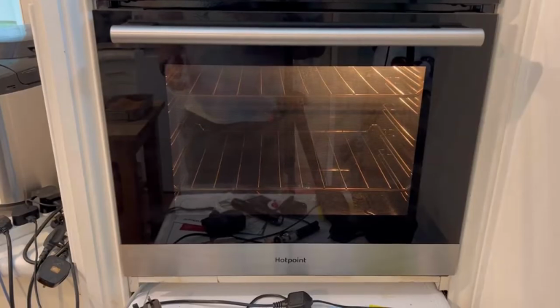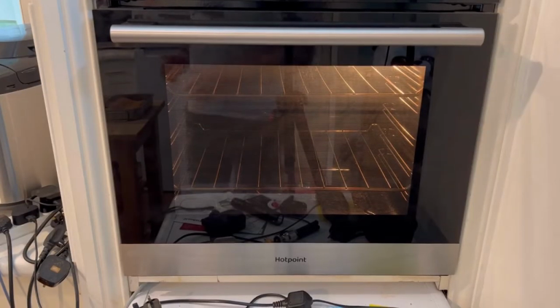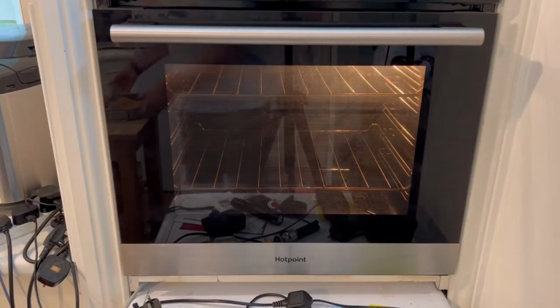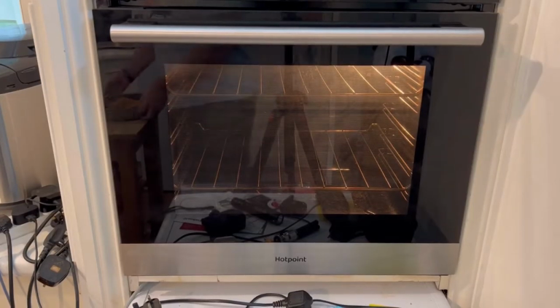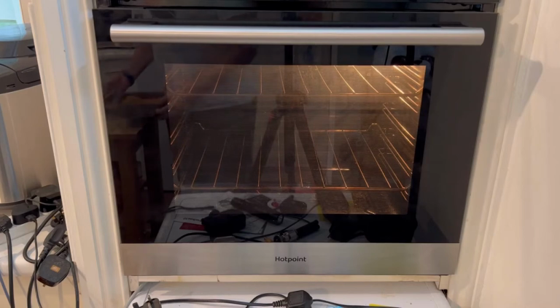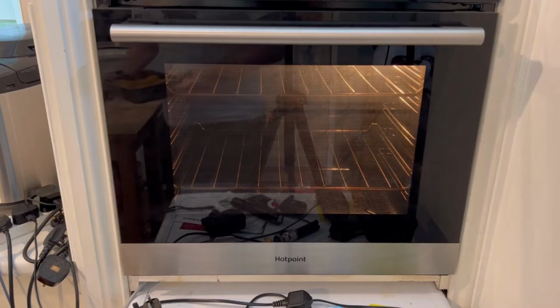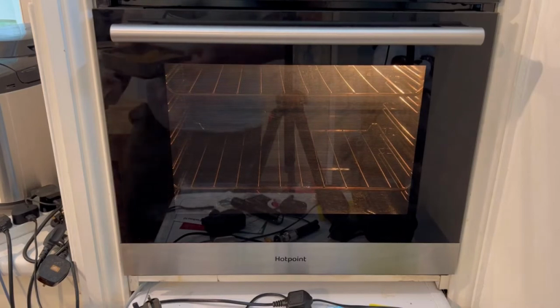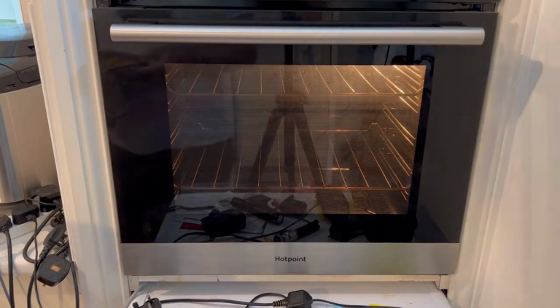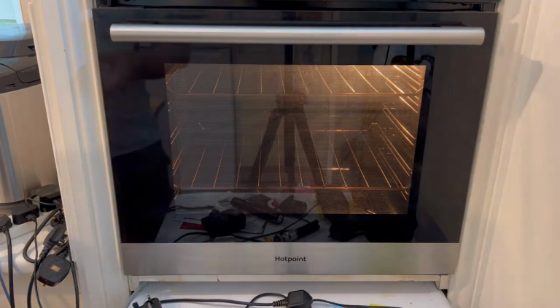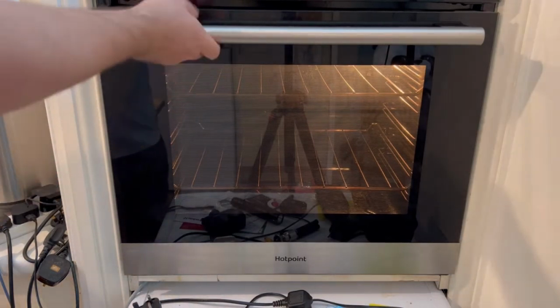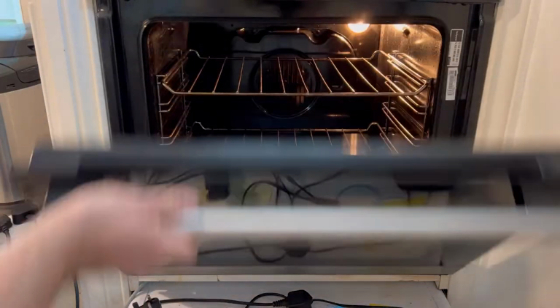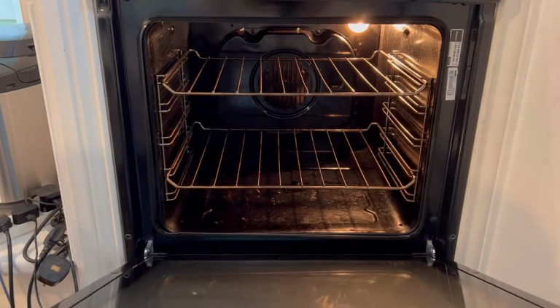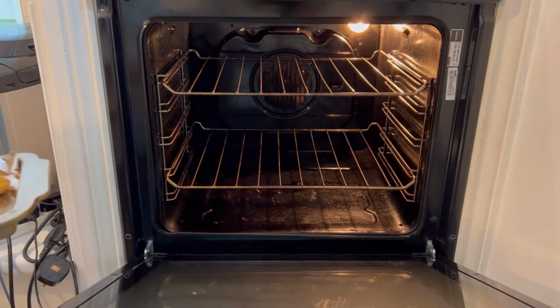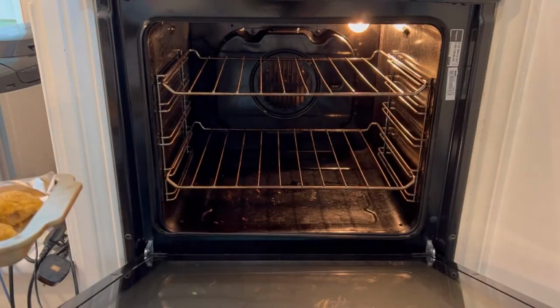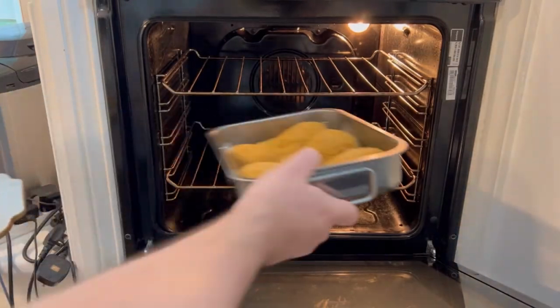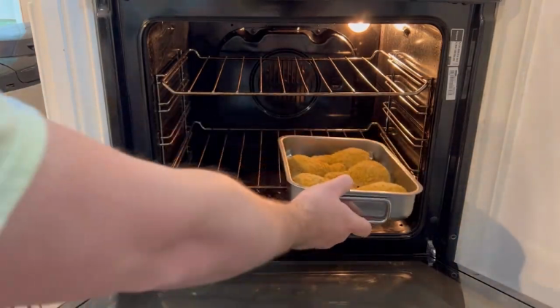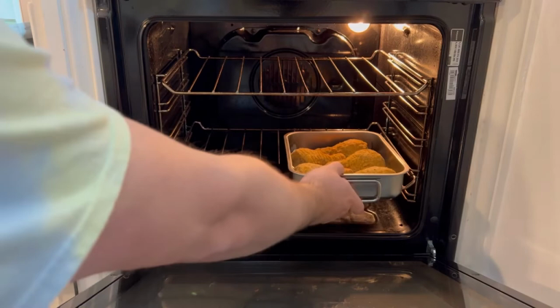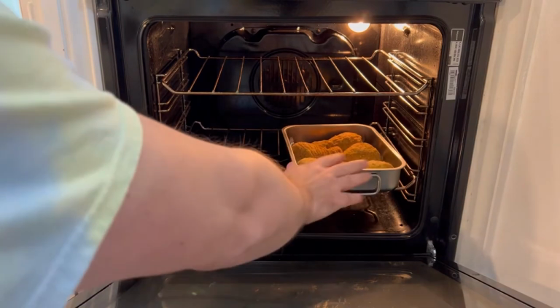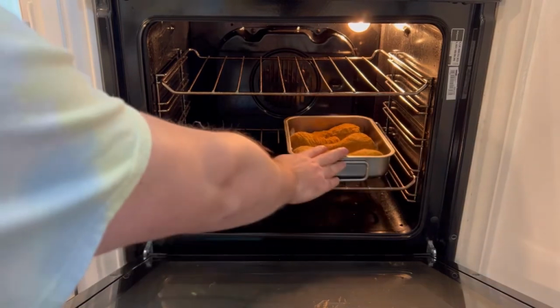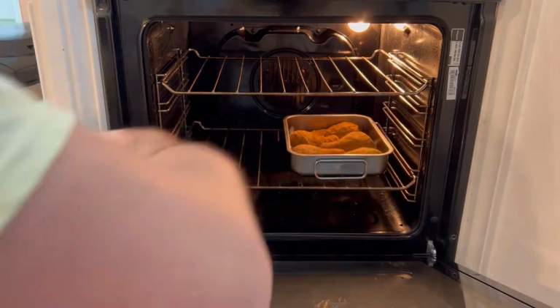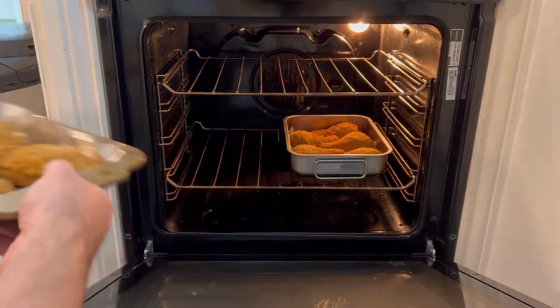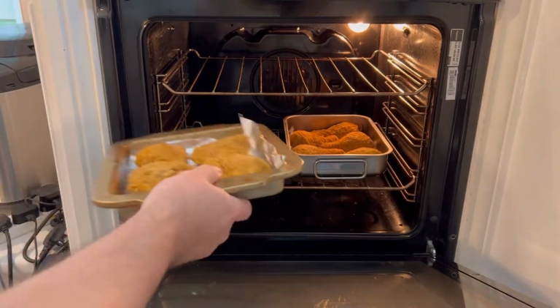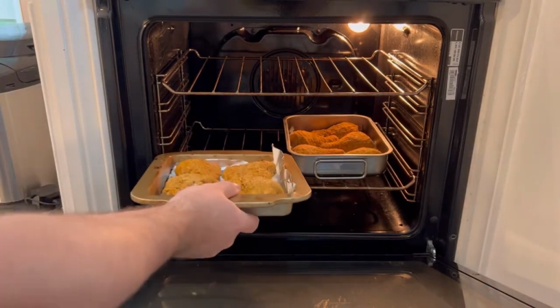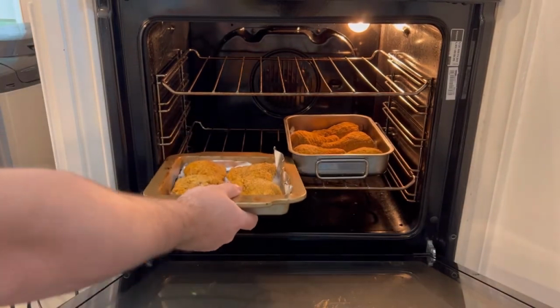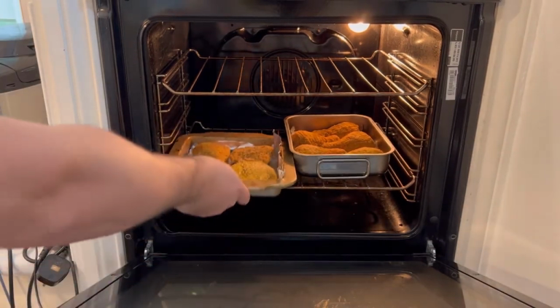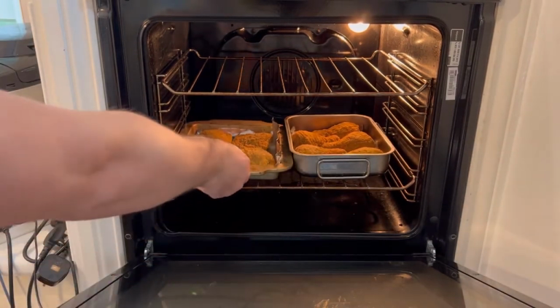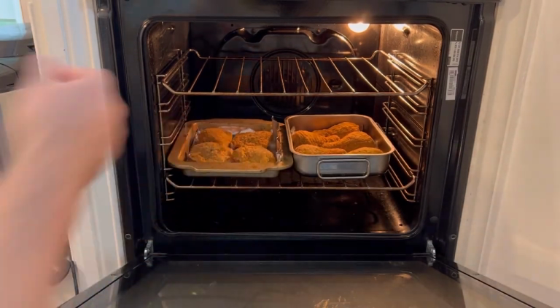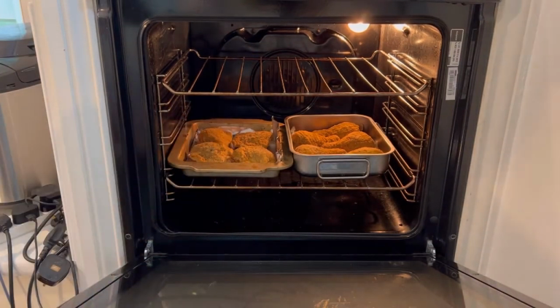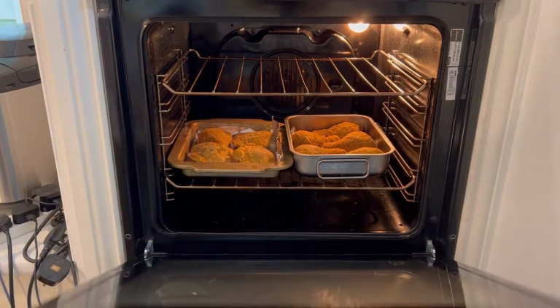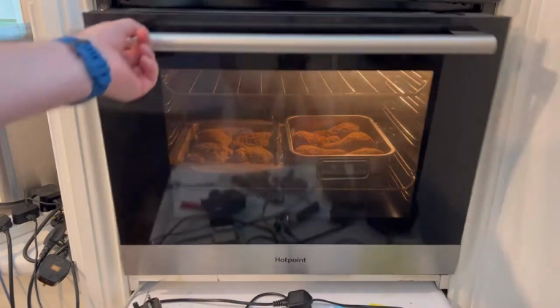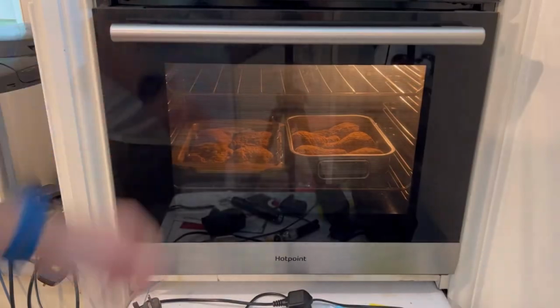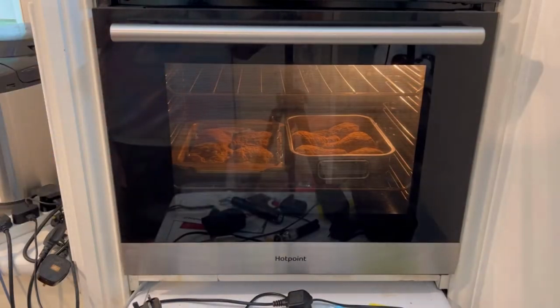The thing is, there's not much to say about southern fried chicken other than it's going in the oven. Alexa, start timer, about 40 minutes. Job done.